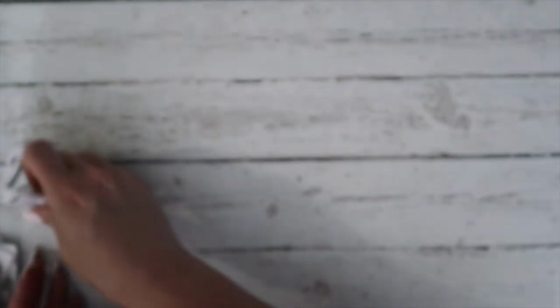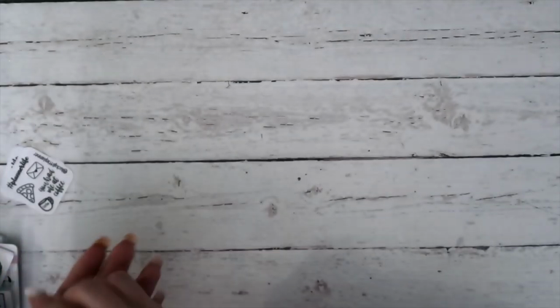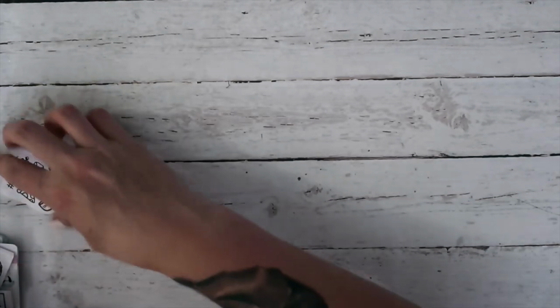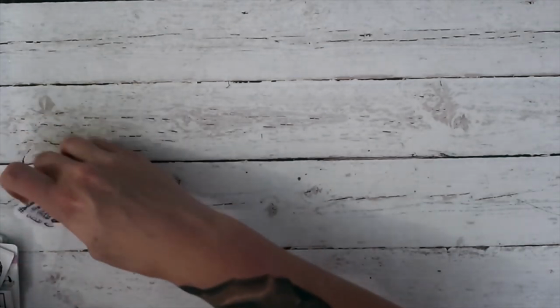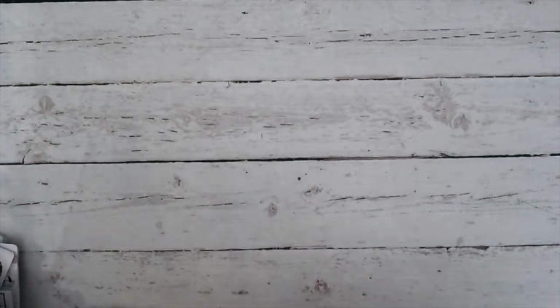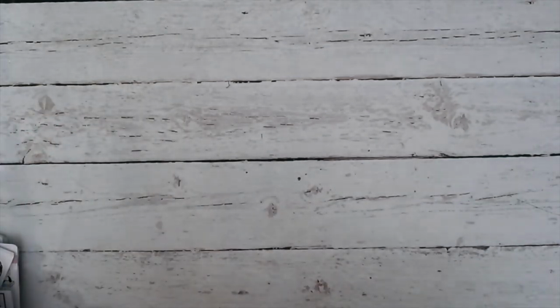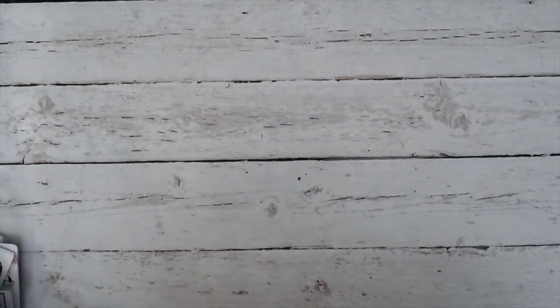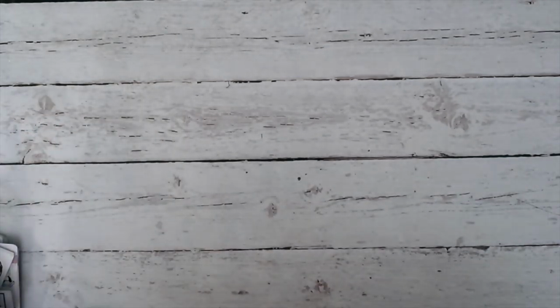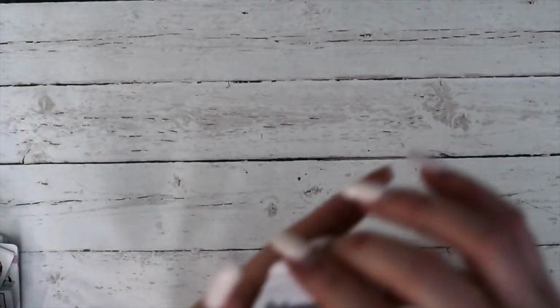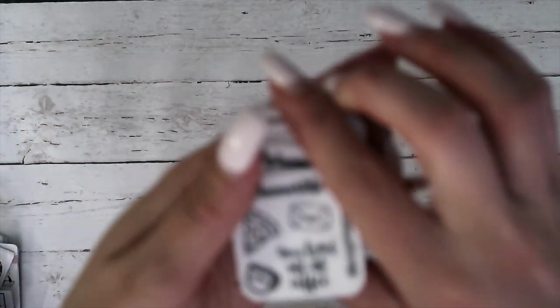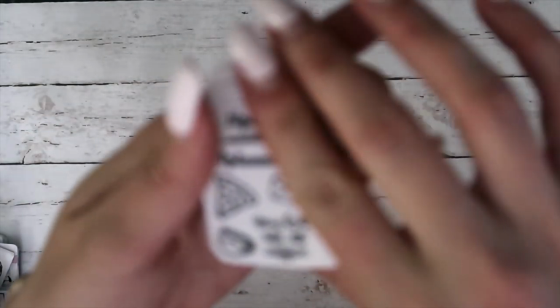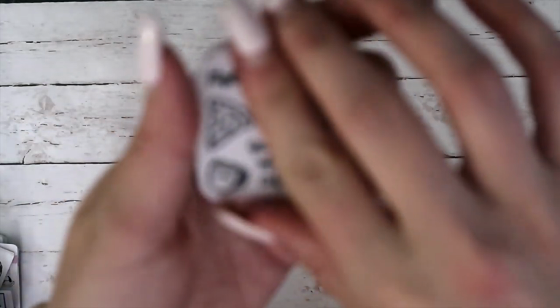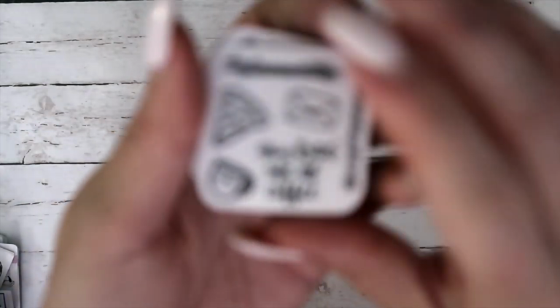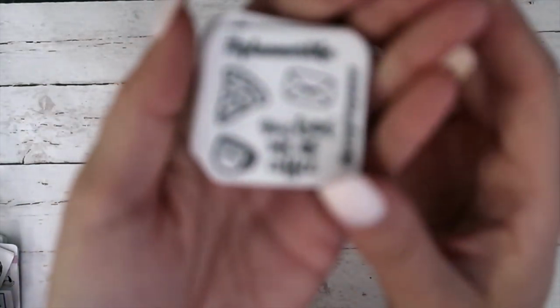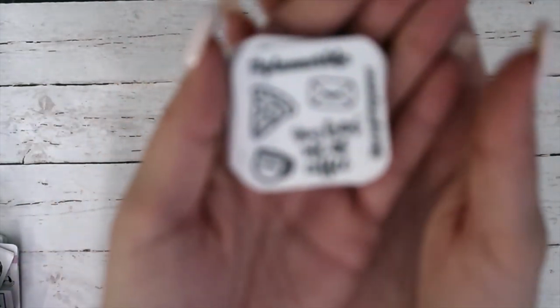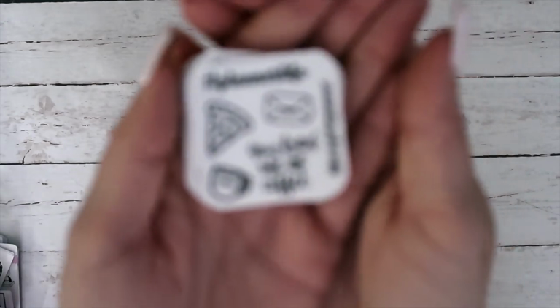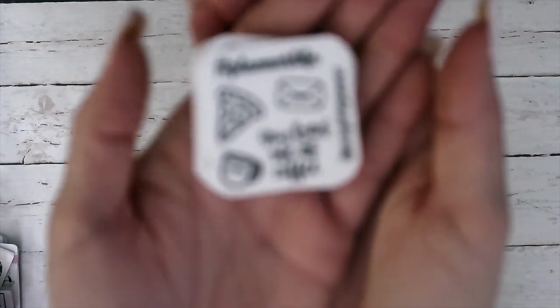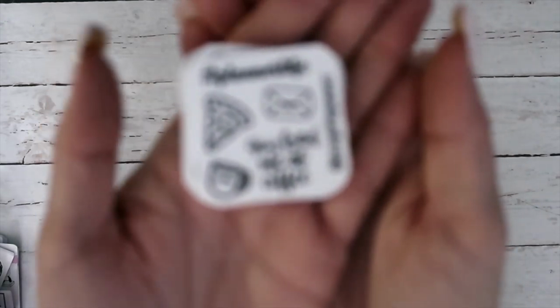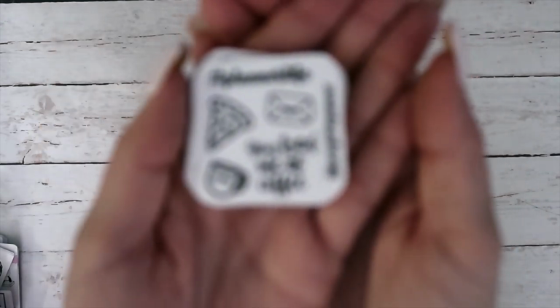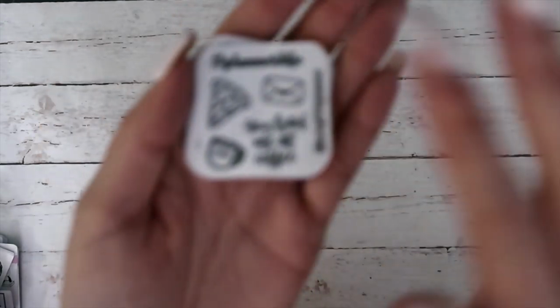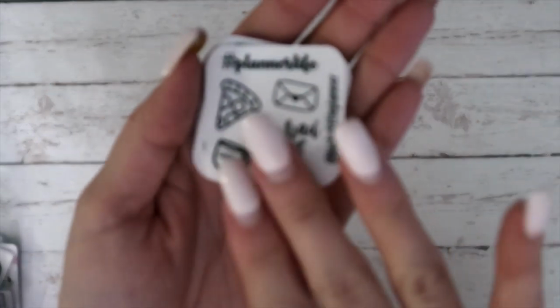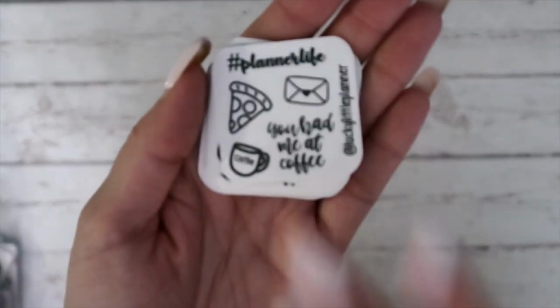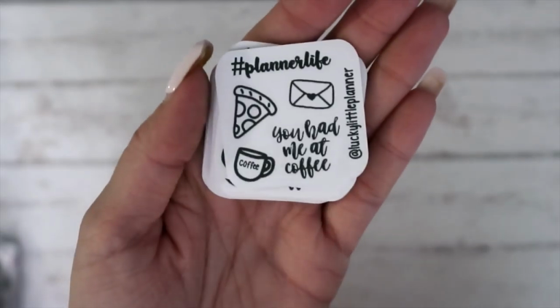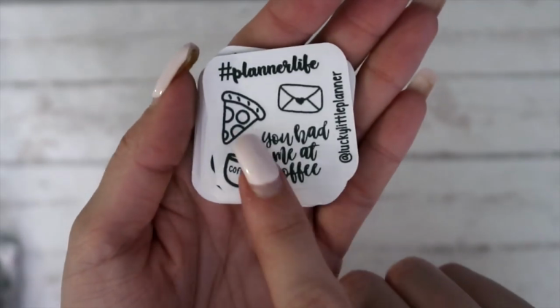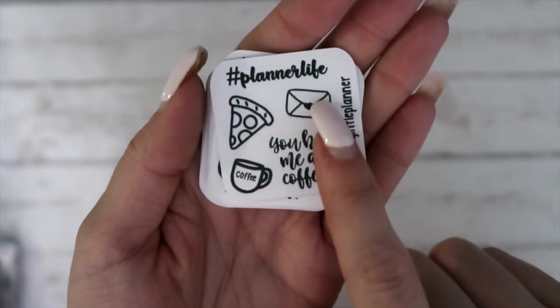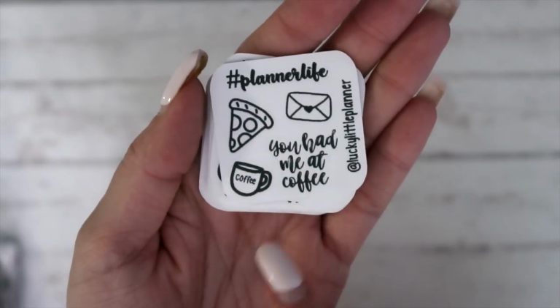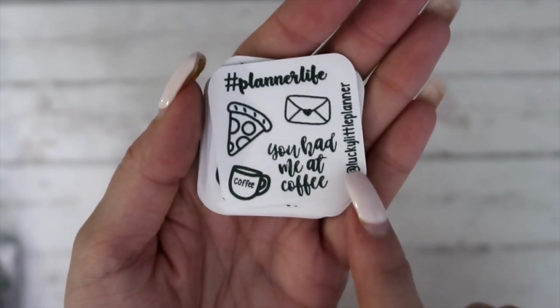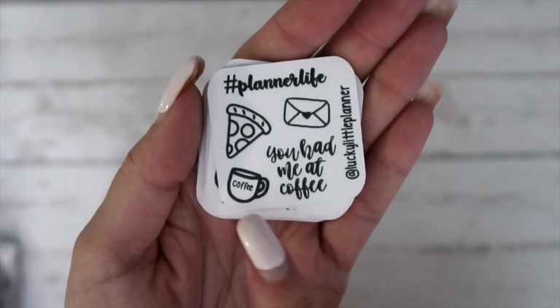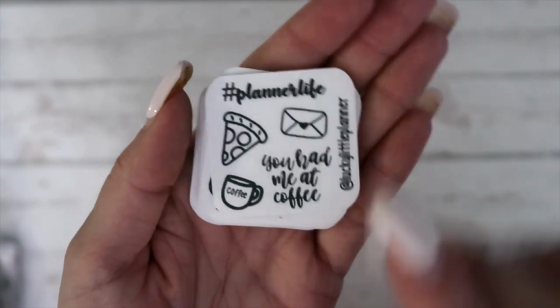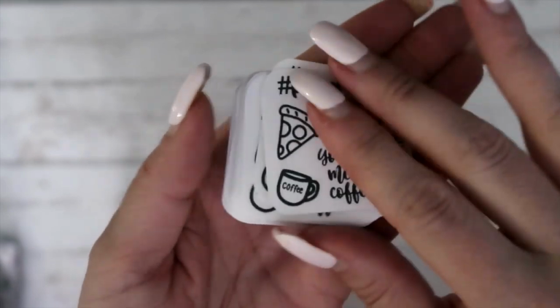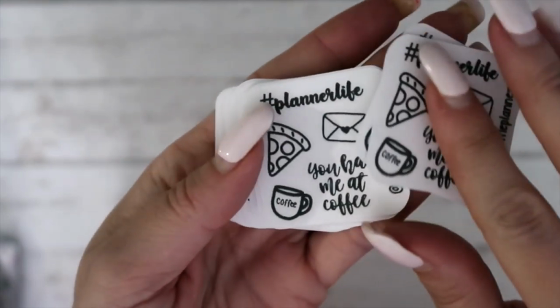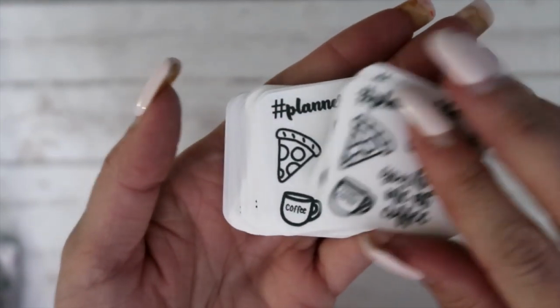Next is from Lucky Little Planner, and those are these right here — they are some little doodles. So you've got pizza, mail, 'you had me at coffee,' just really cute.